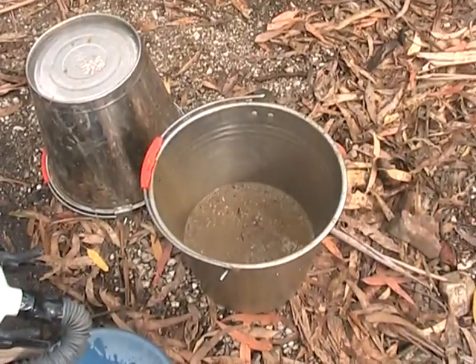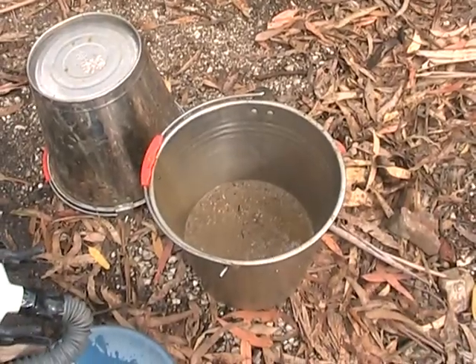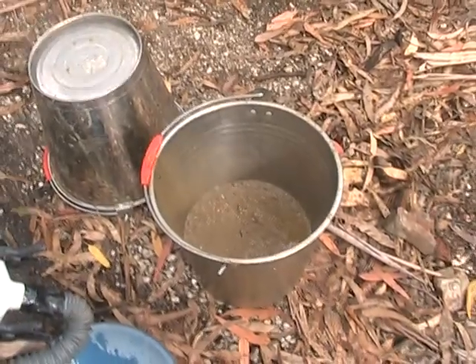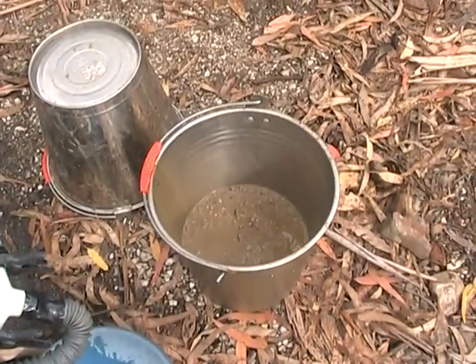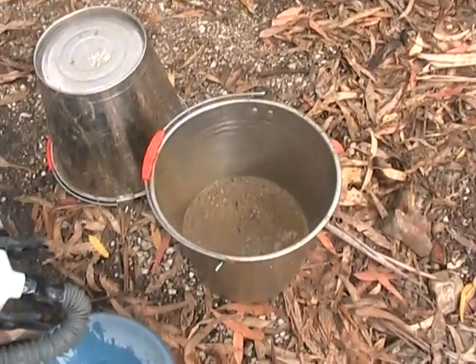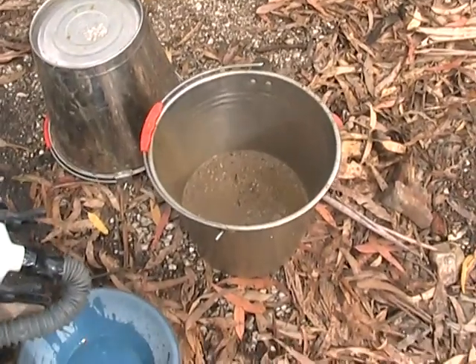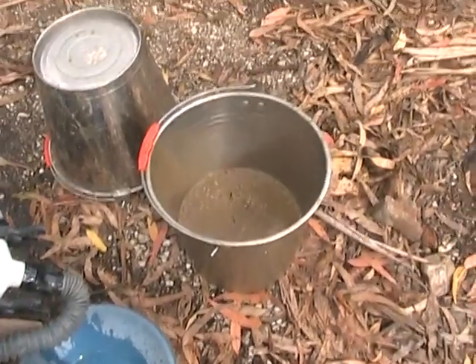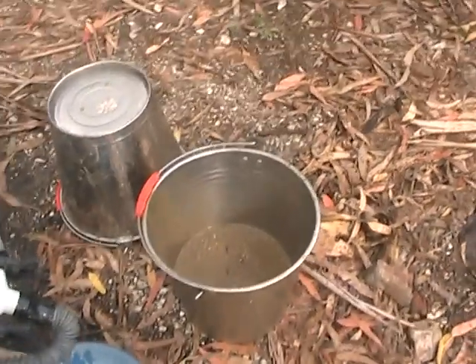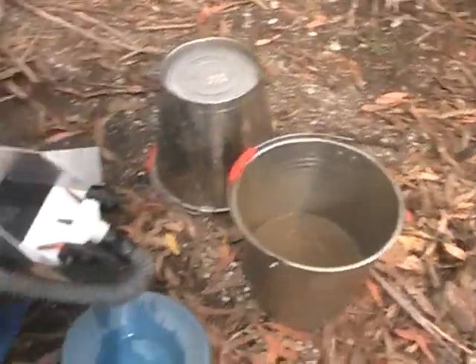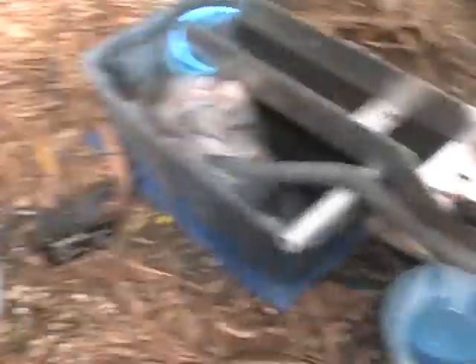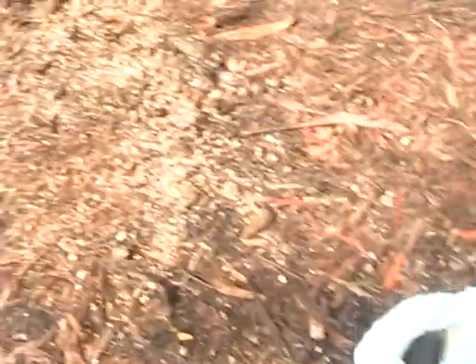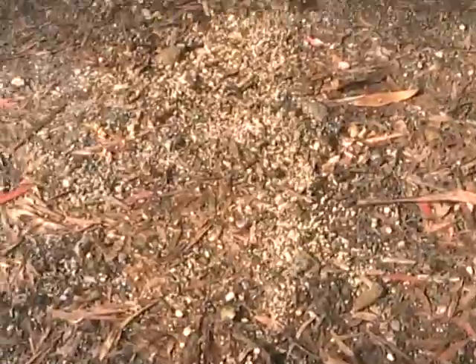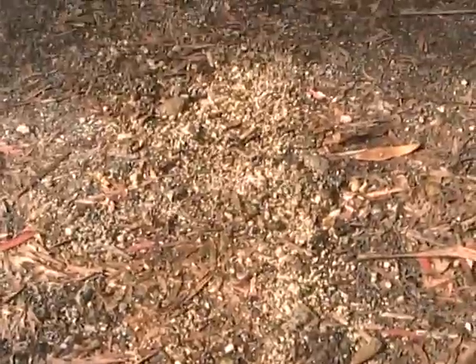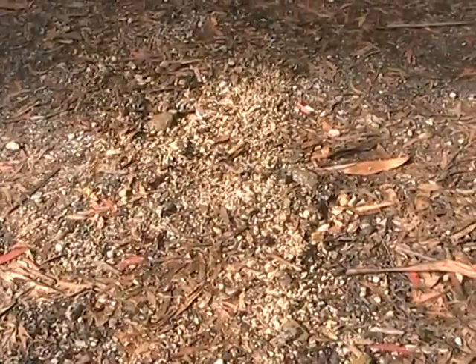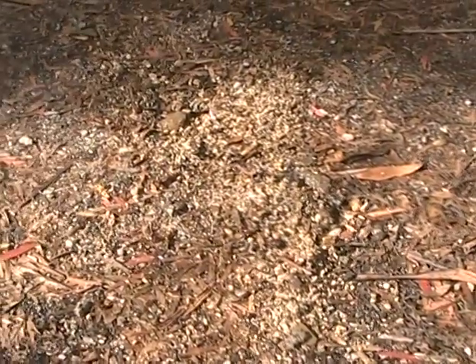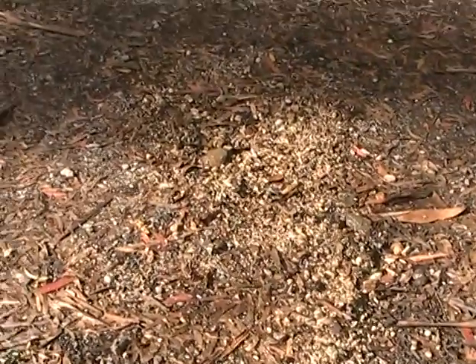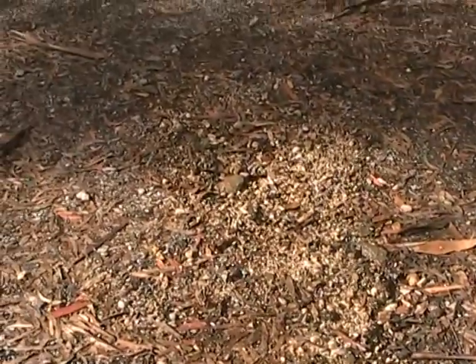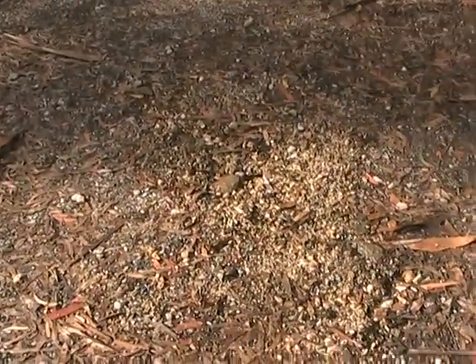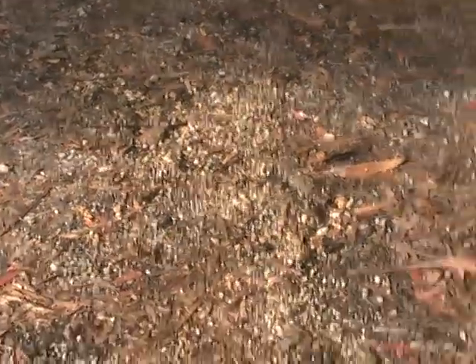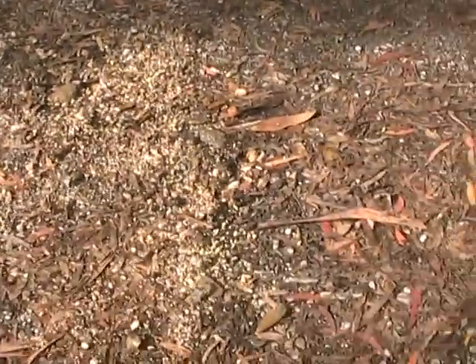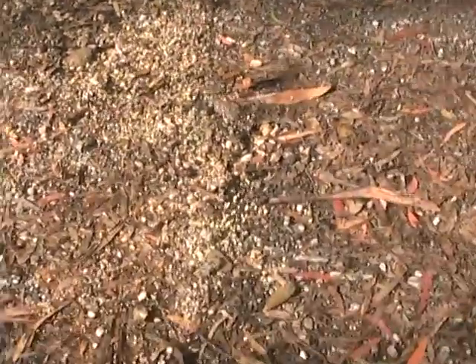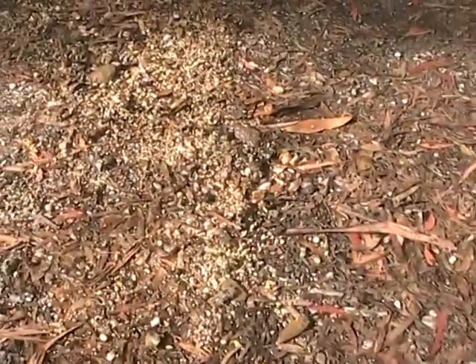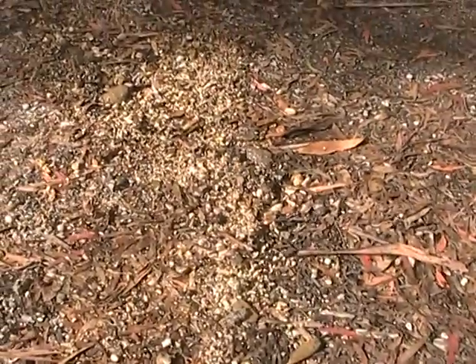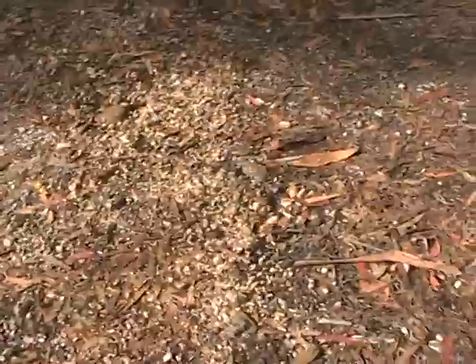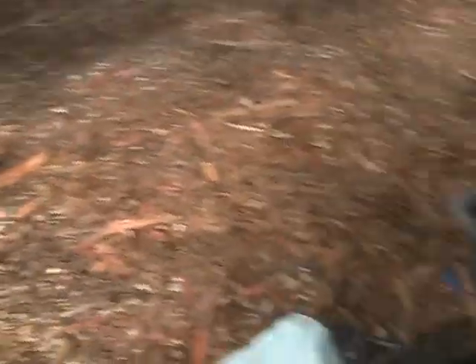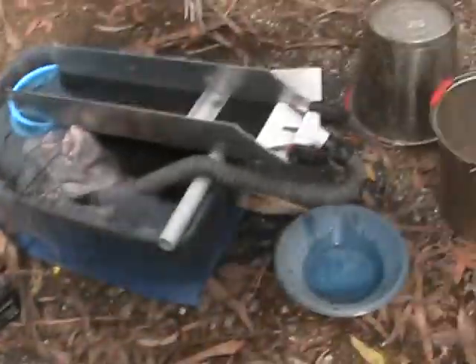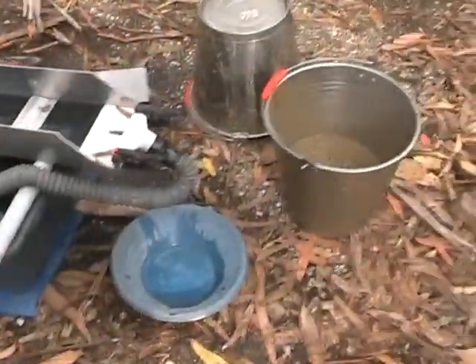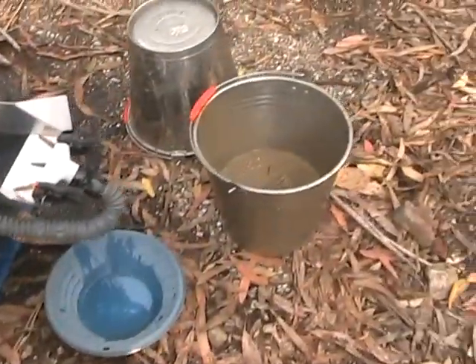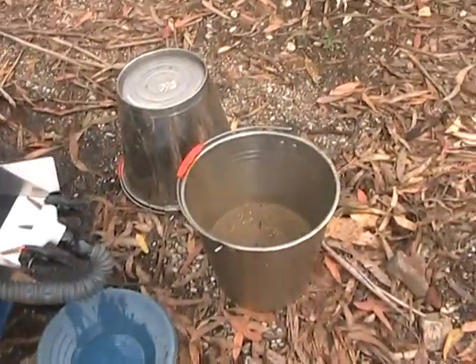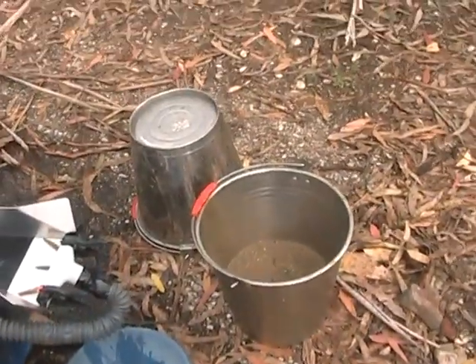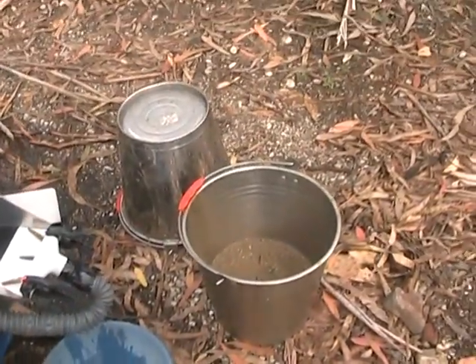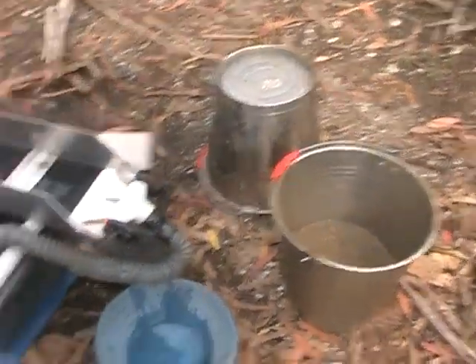A full bucket went down to basically a third after getting rid of the bigger stuff and some of the larger rocks — and even some of the gravels that just weren't applicable for this situation.